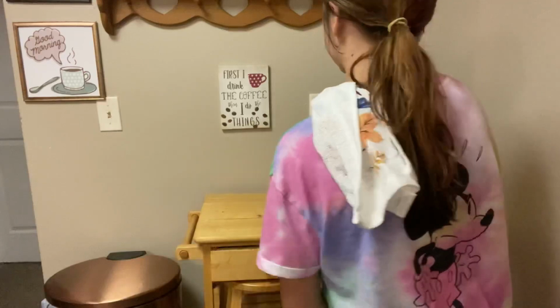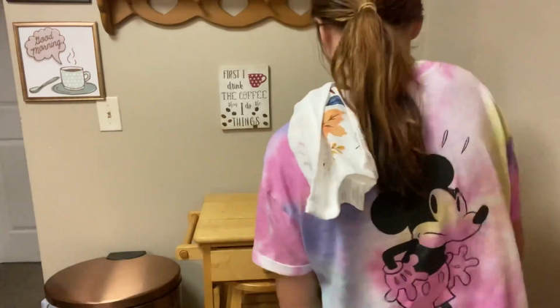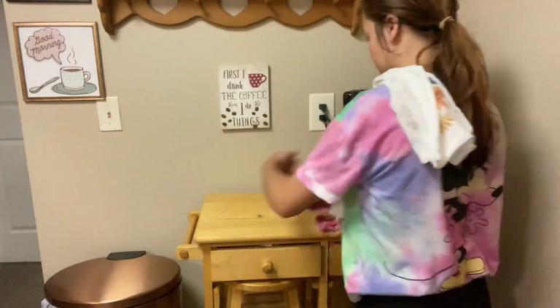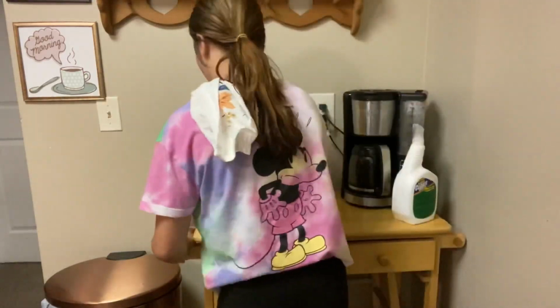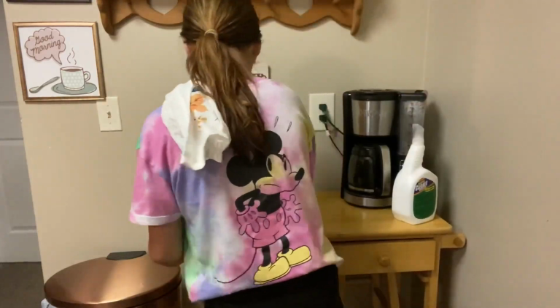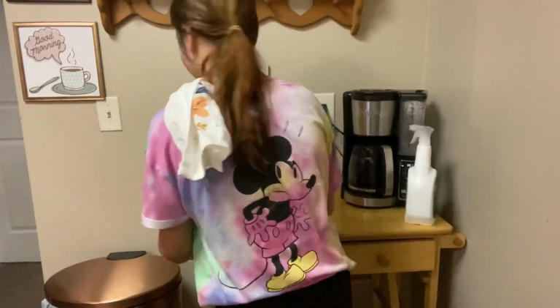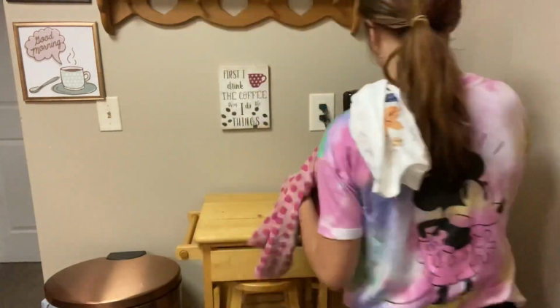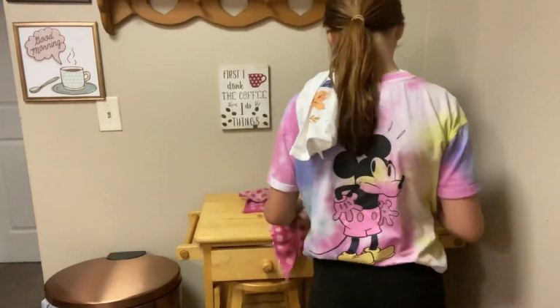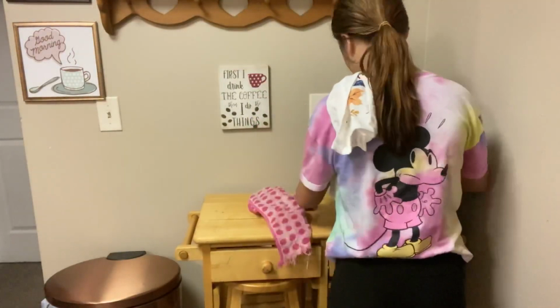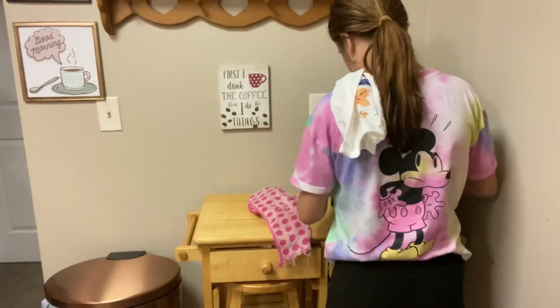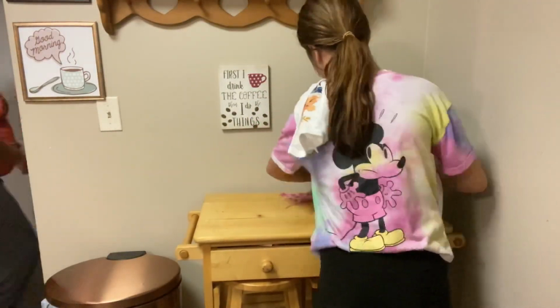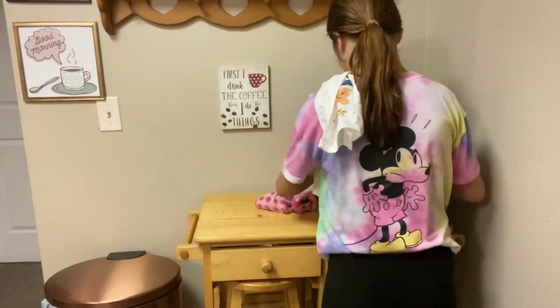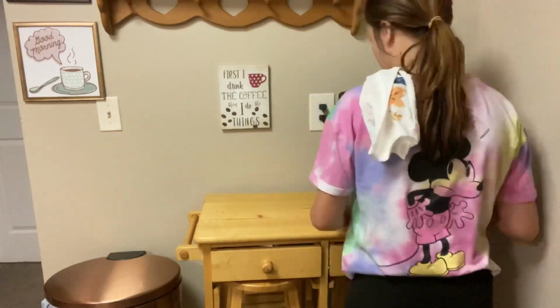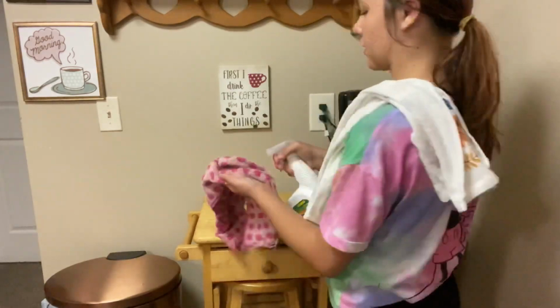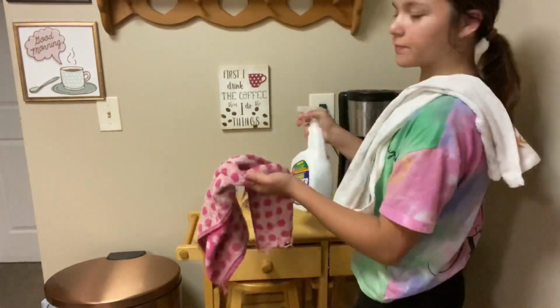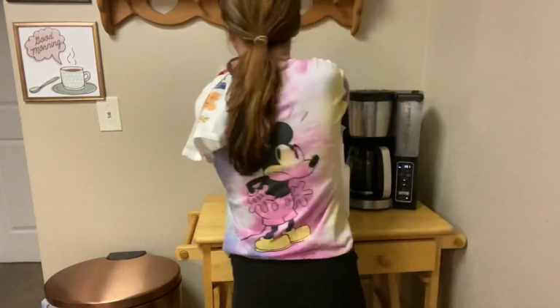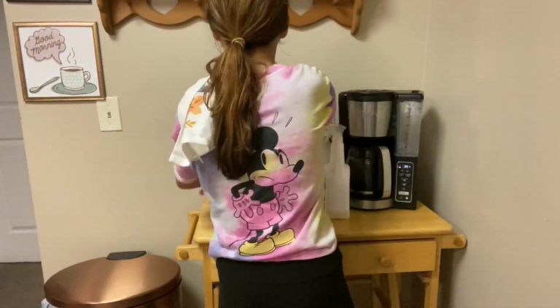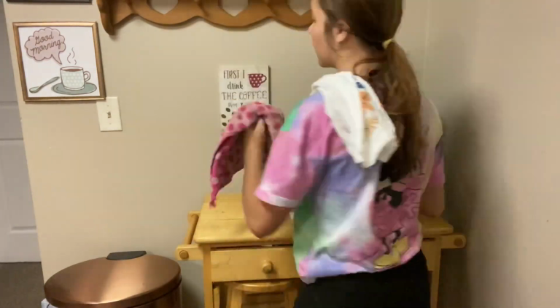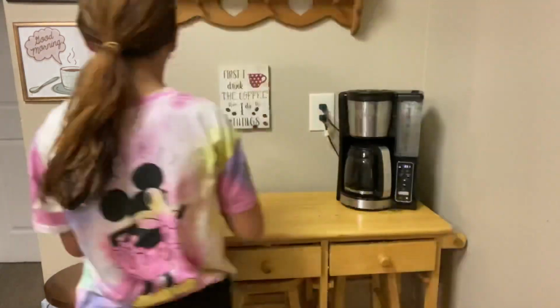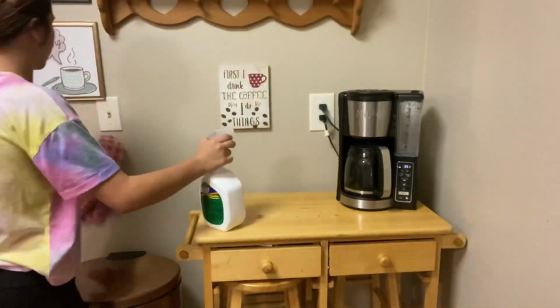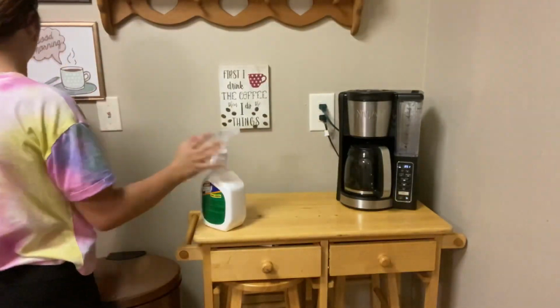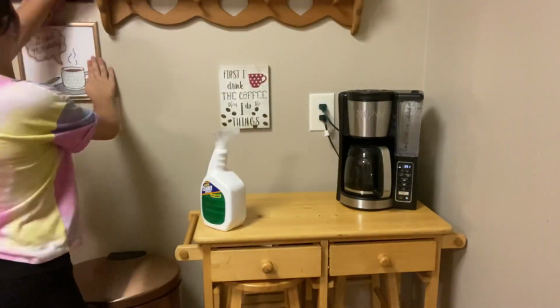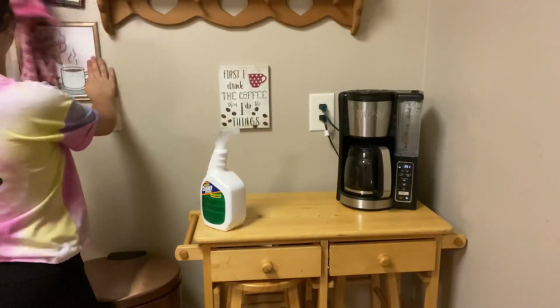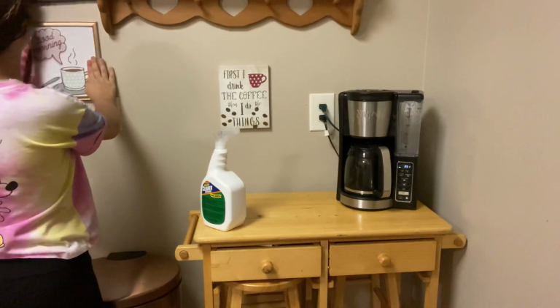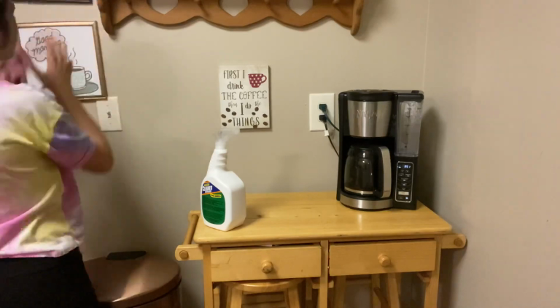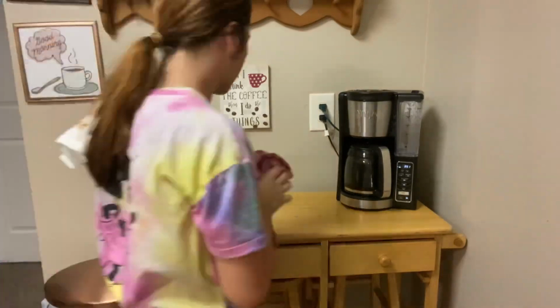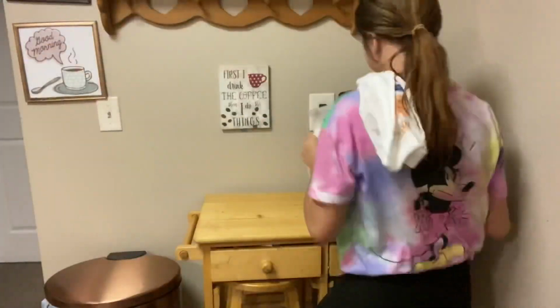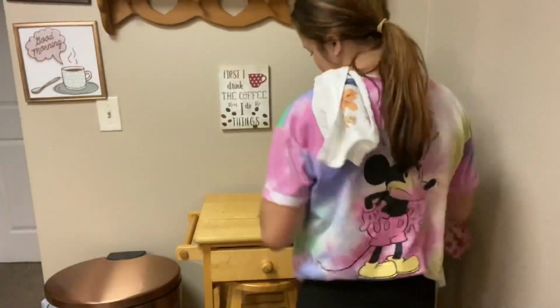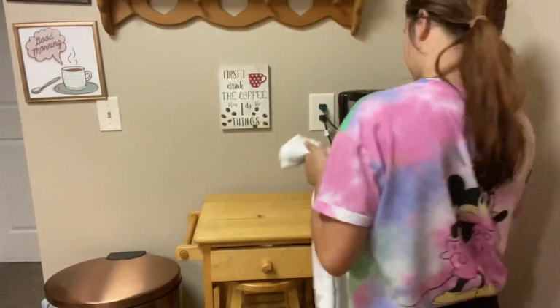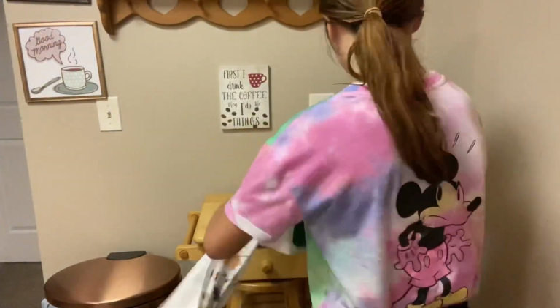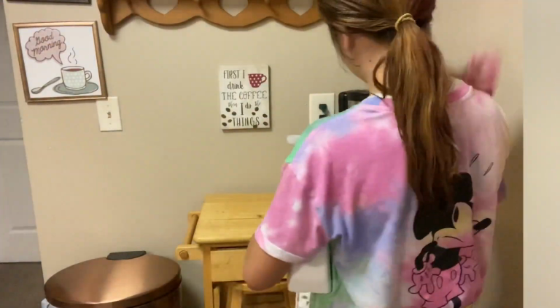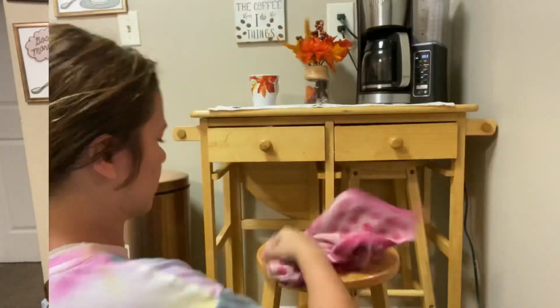Now I'm moving on to my mom's coffee station and I love wiping this down for her so that in the morning when she sits down and drinks her coffee, it can smell clean and look clean. I'm using the Lysol and bleach mix together.